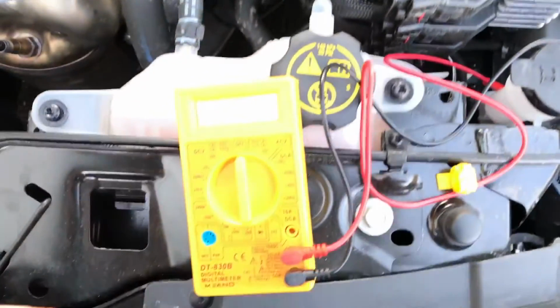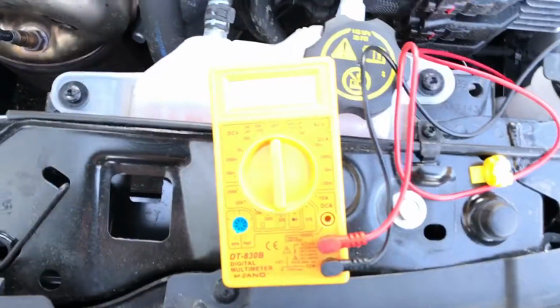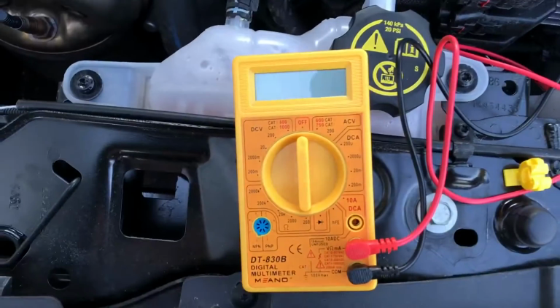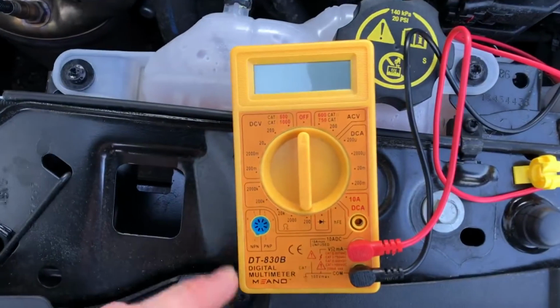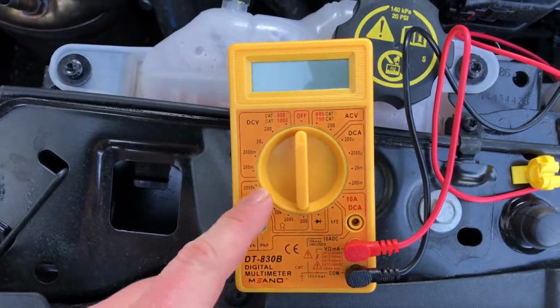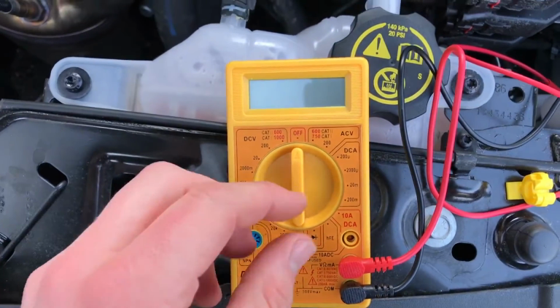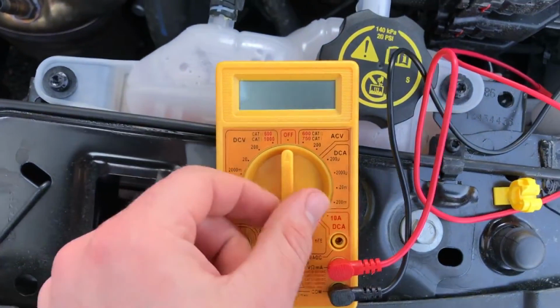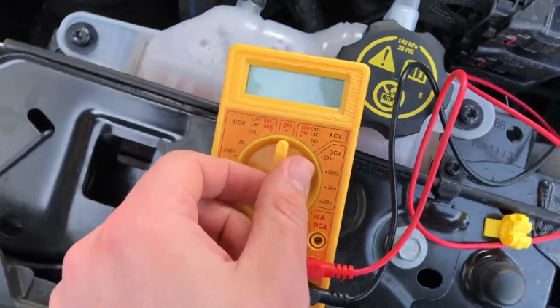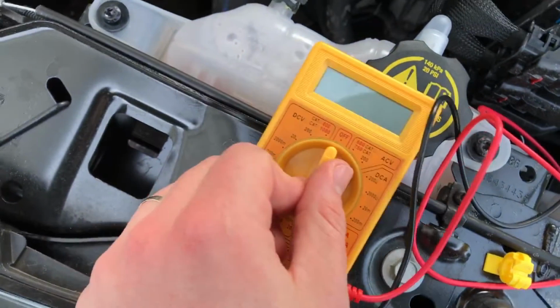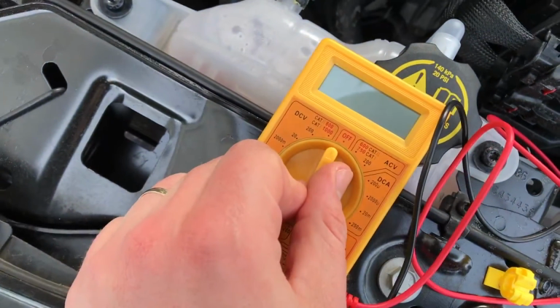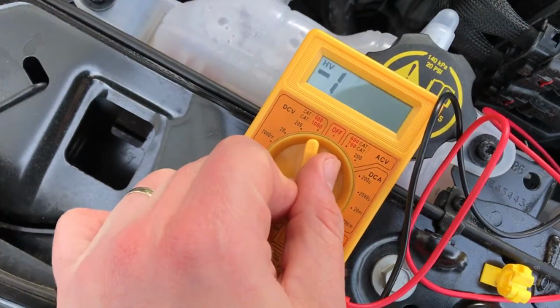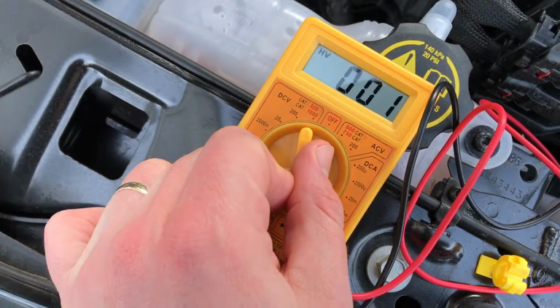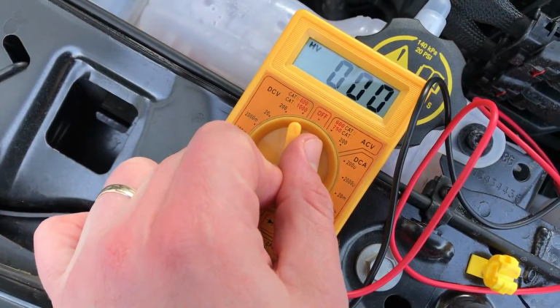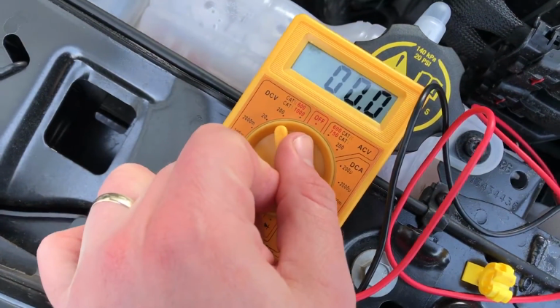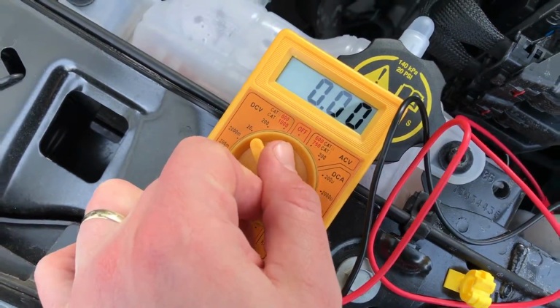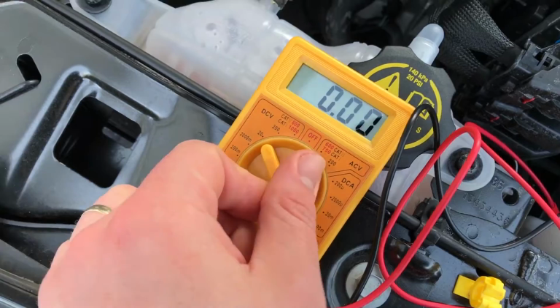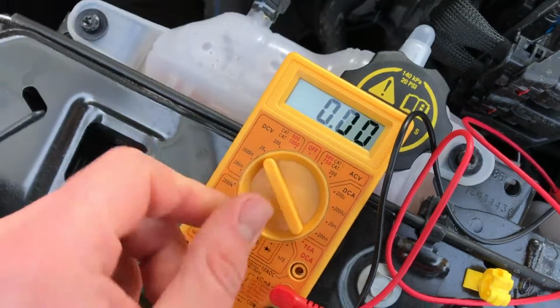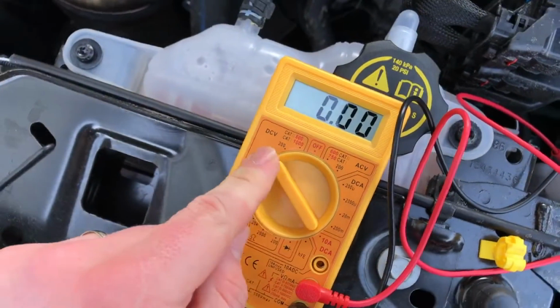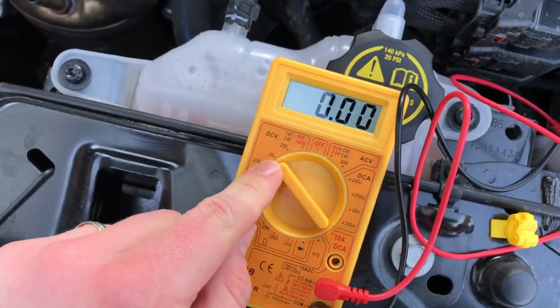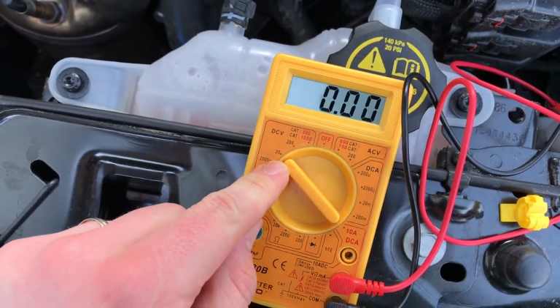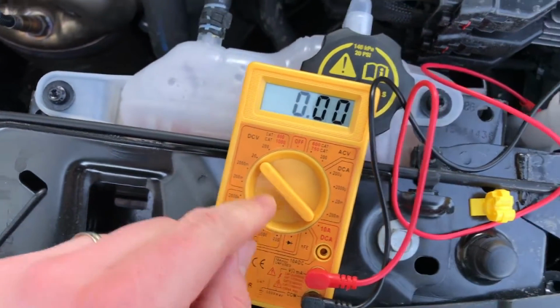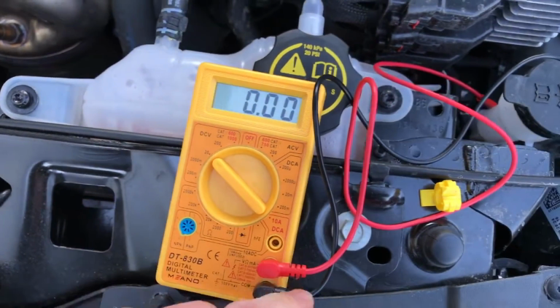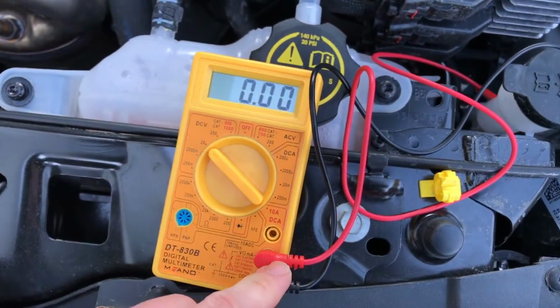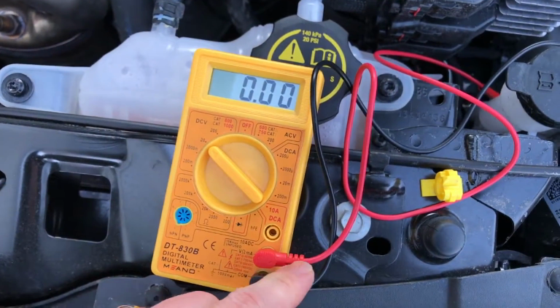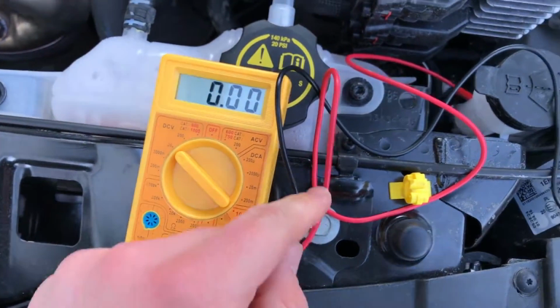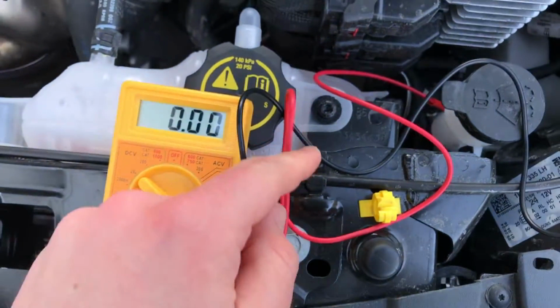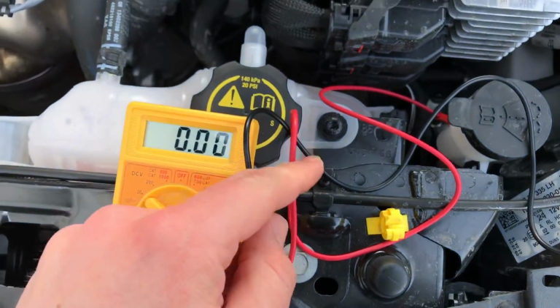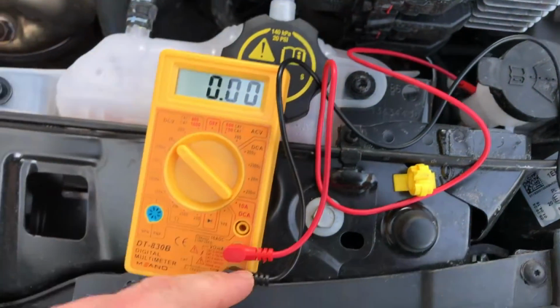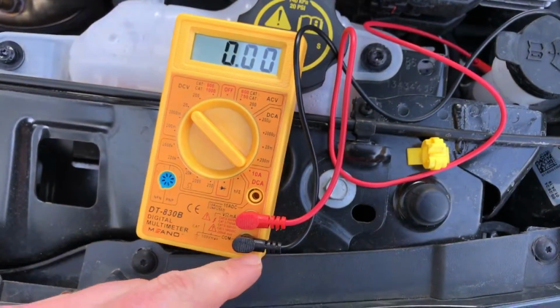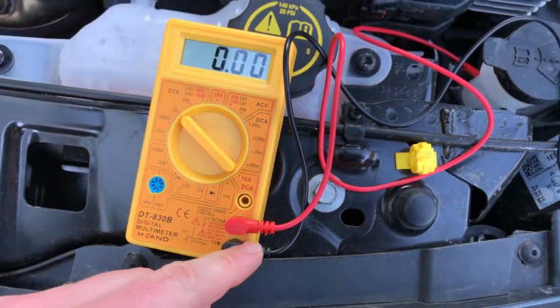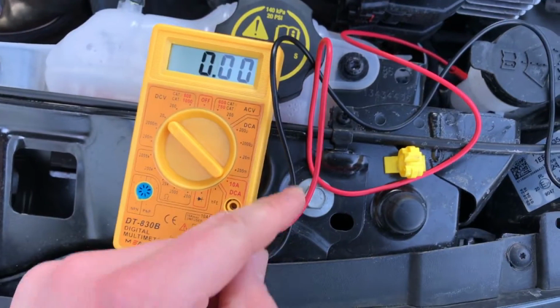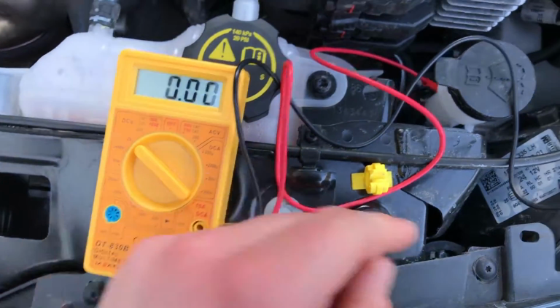Now set your multimeter at DCV 20 voltage, and use the red wire for plus and the black wire for minus.